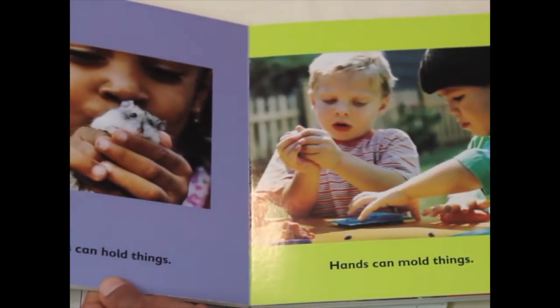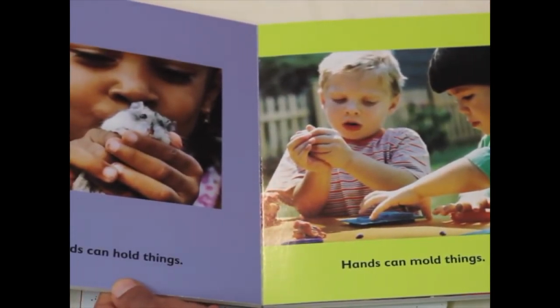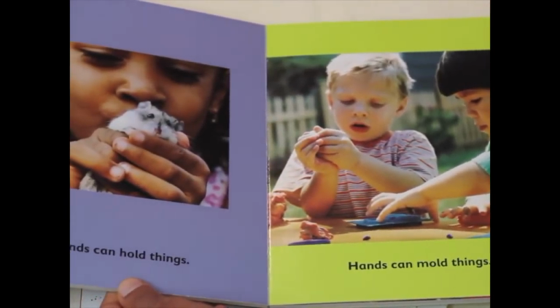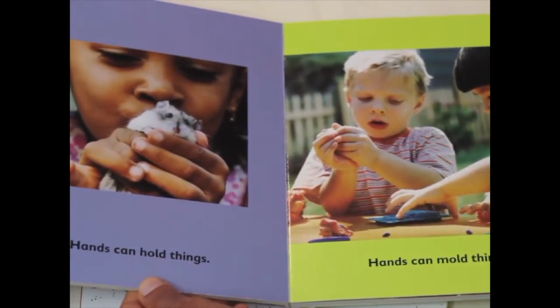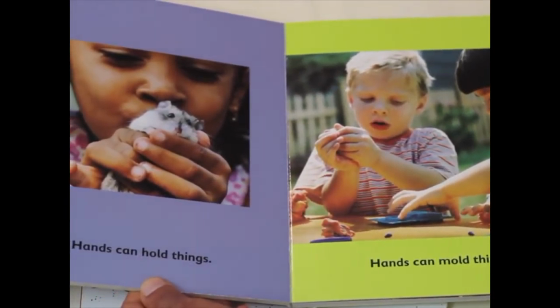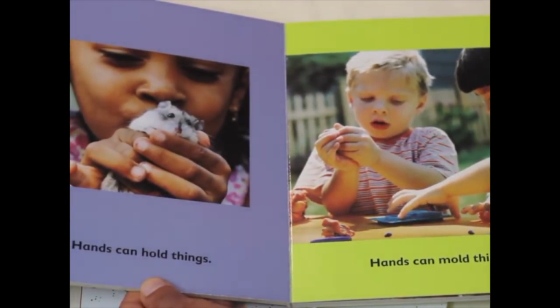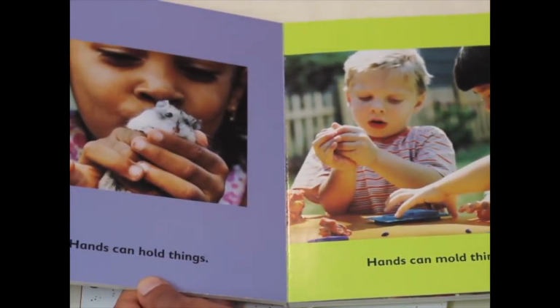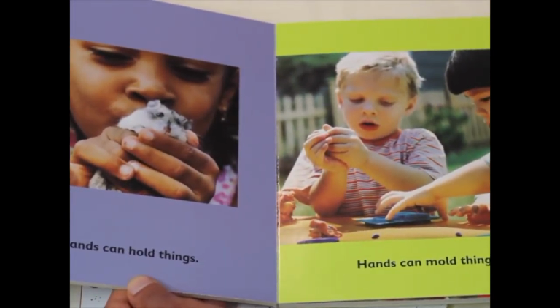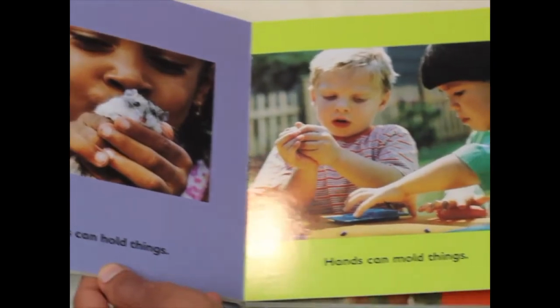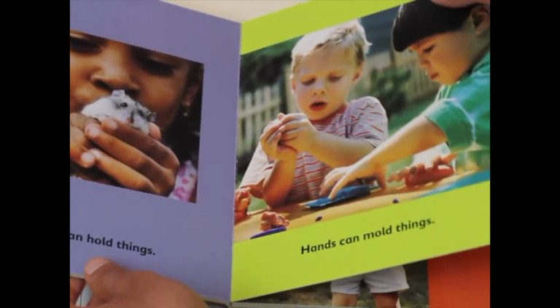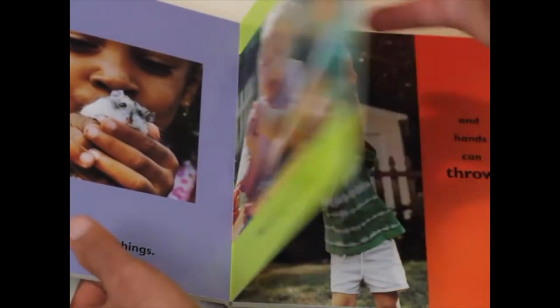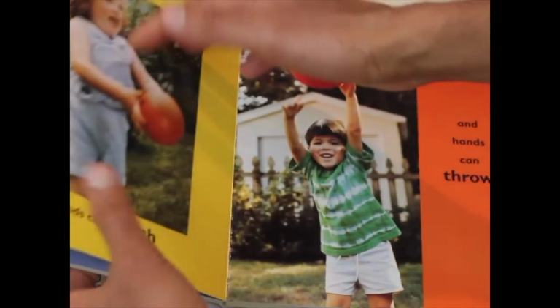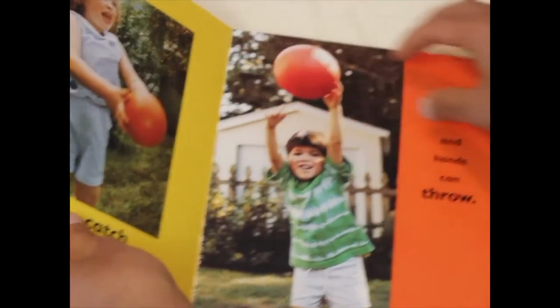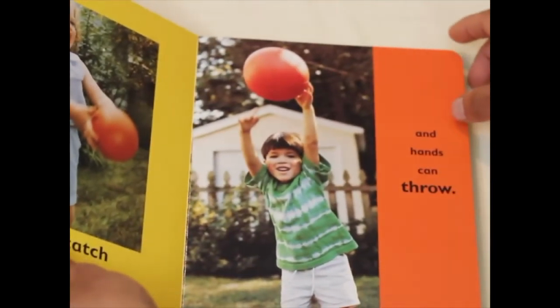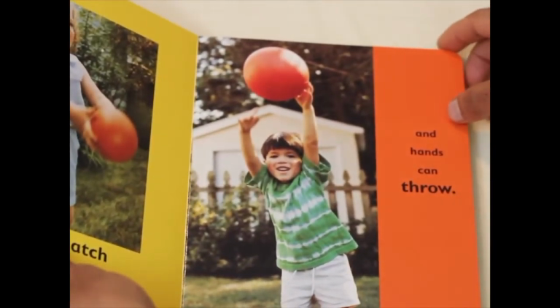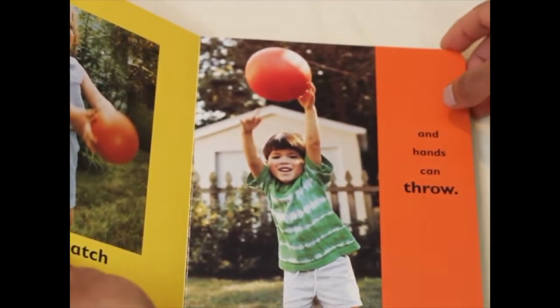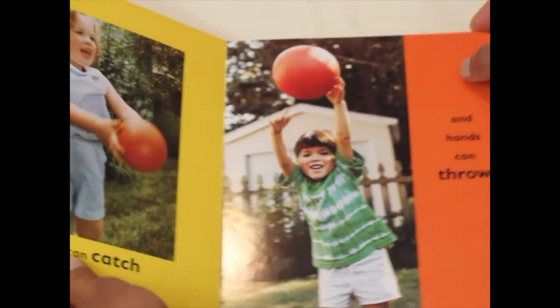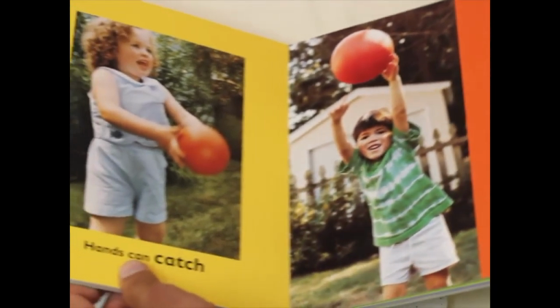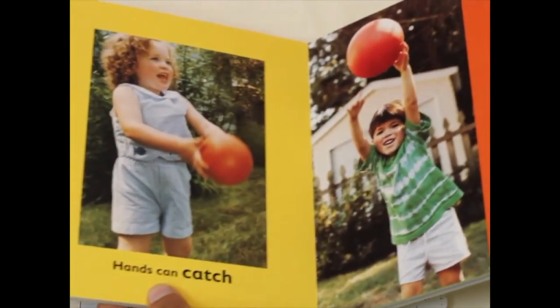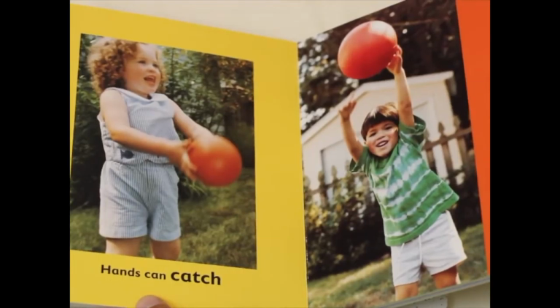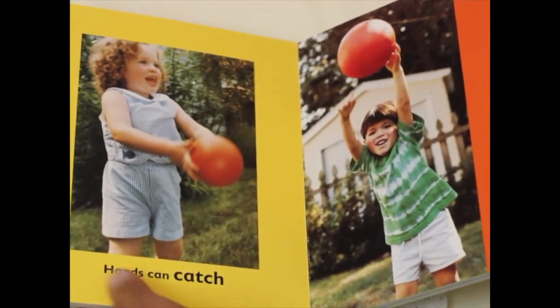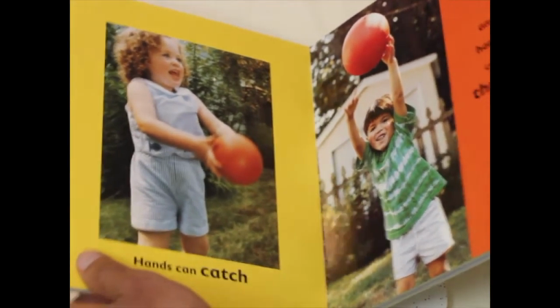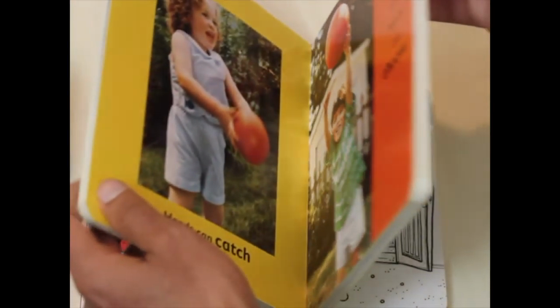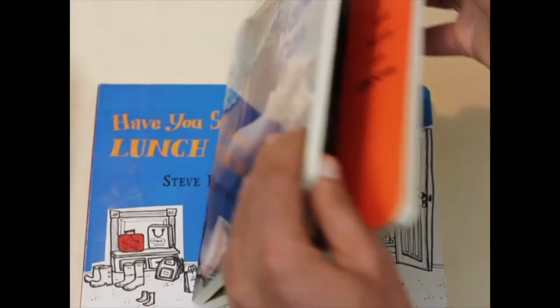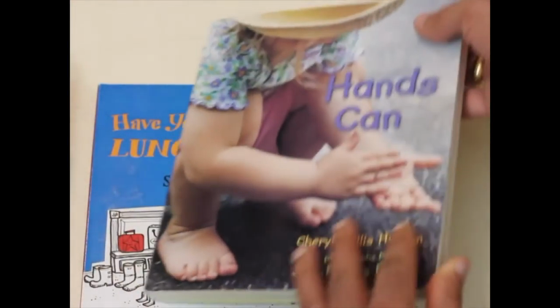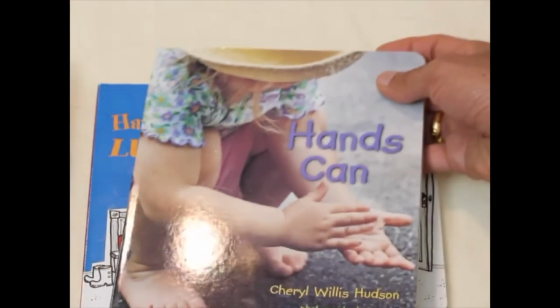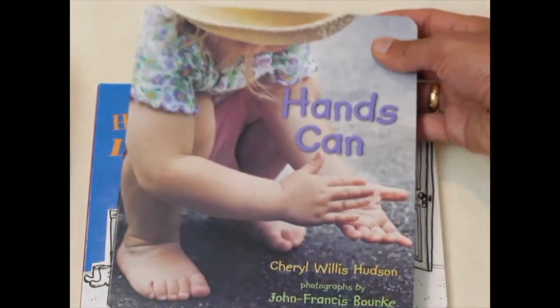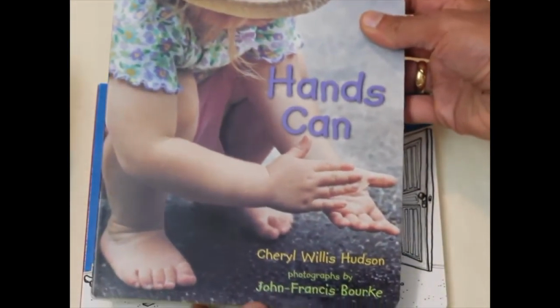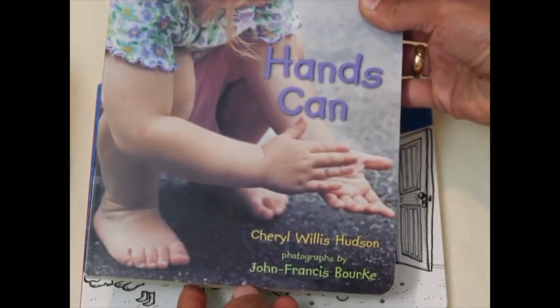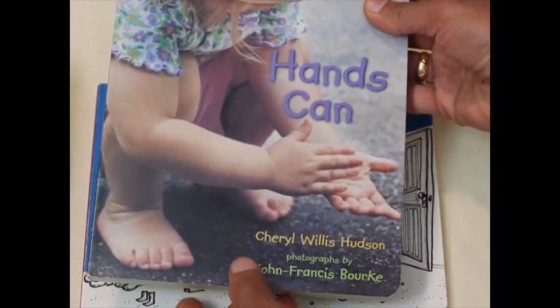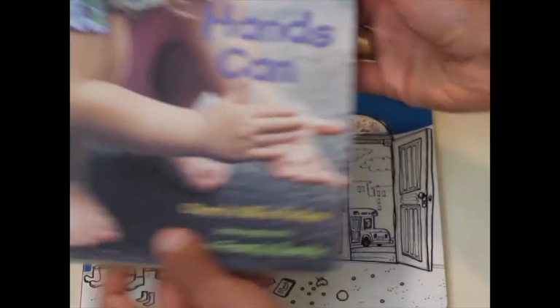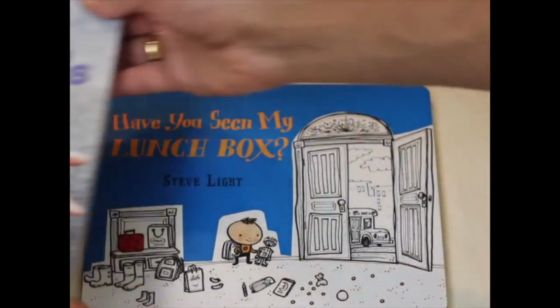The photographs are of real kids doing real things that little ones can really relate to their daily life. They'll really like this book.